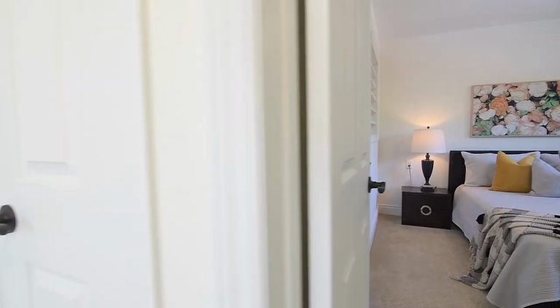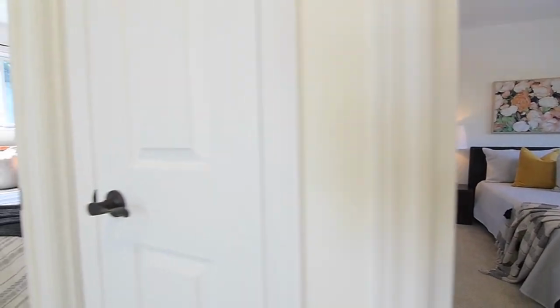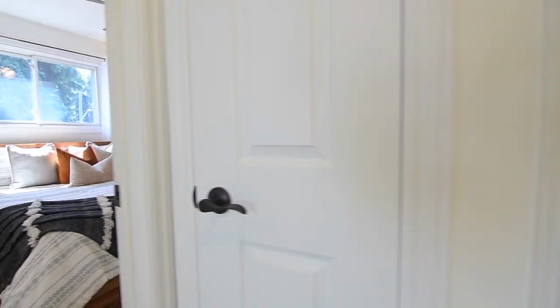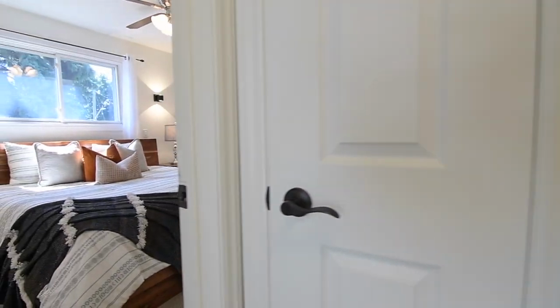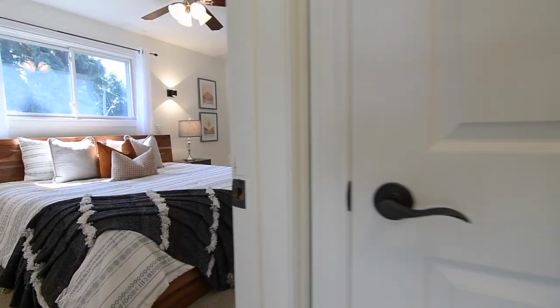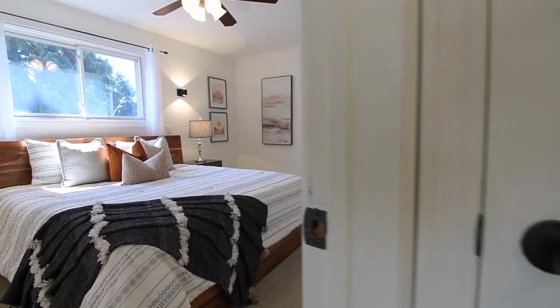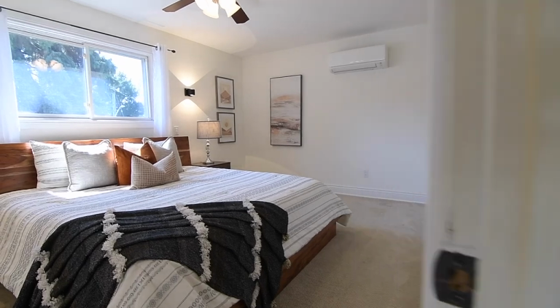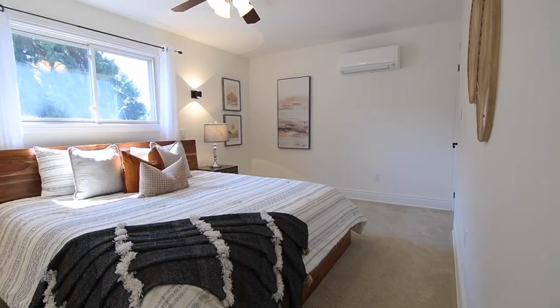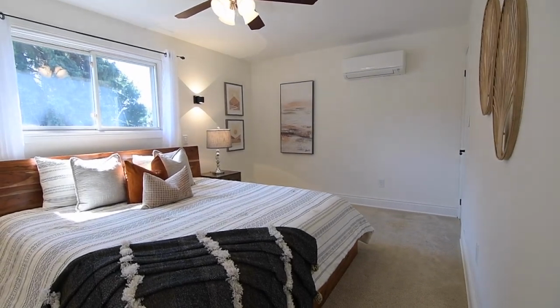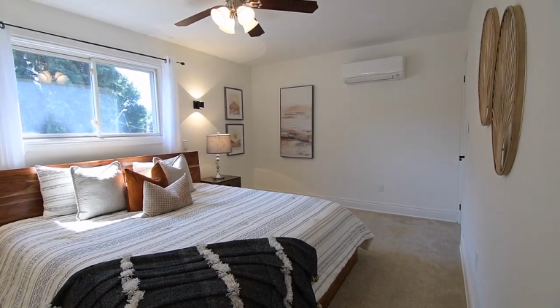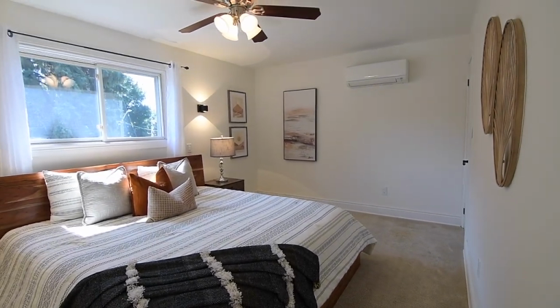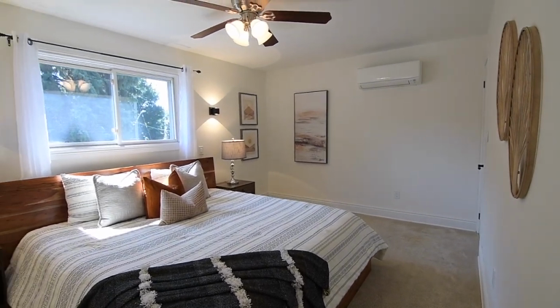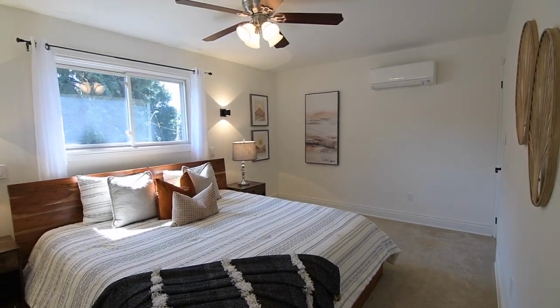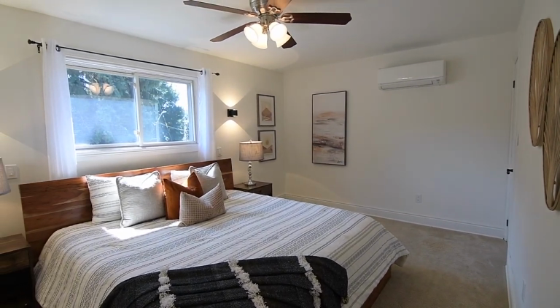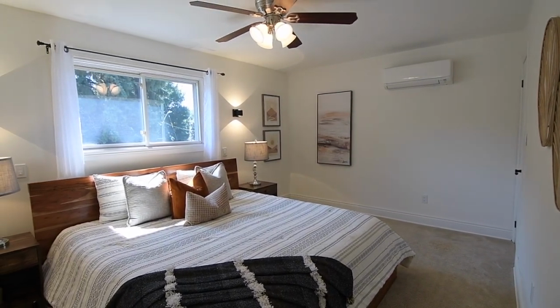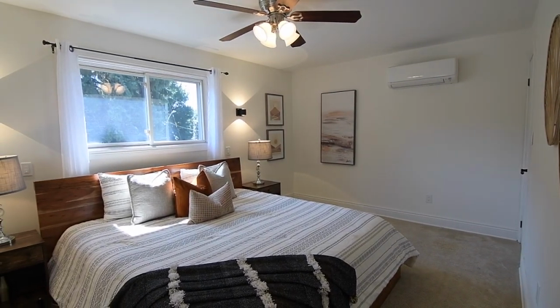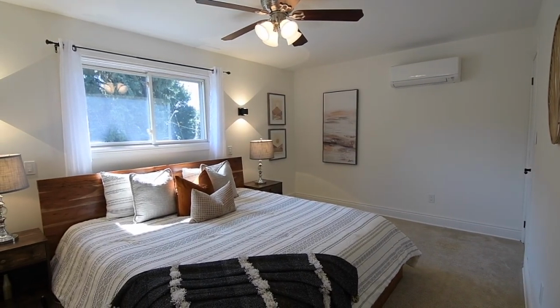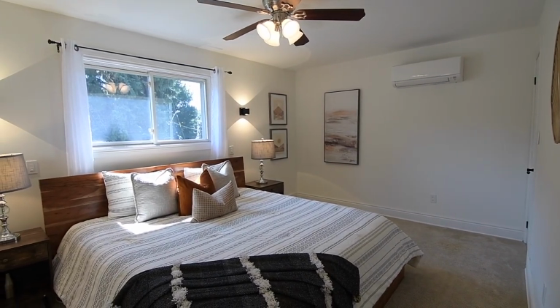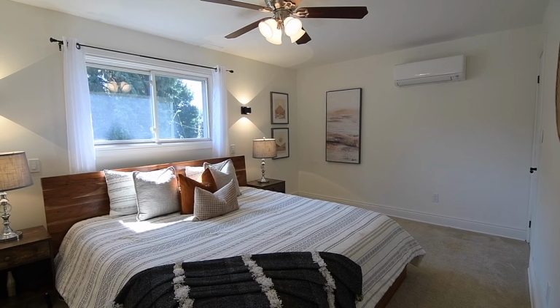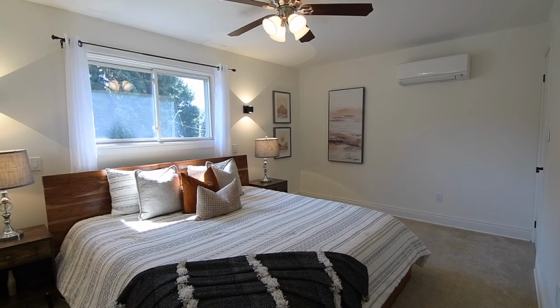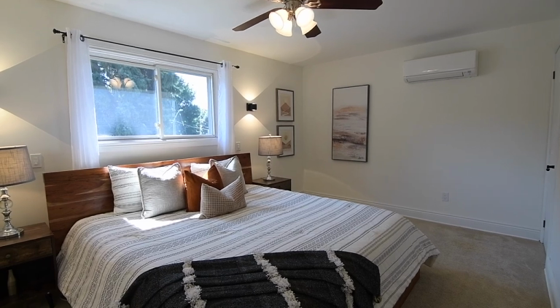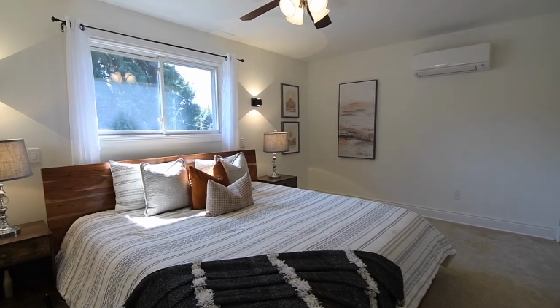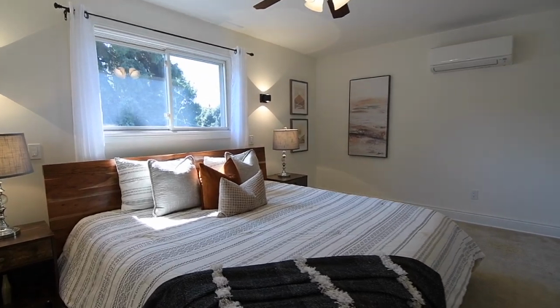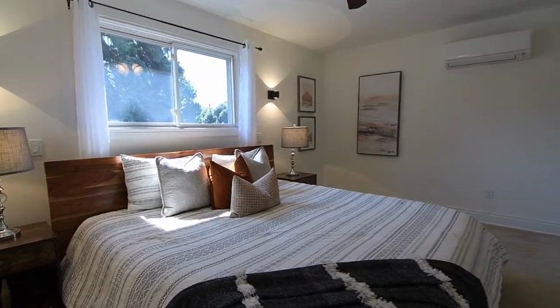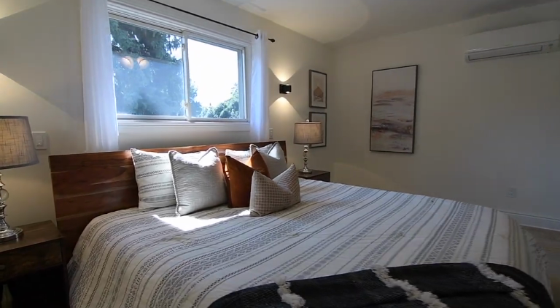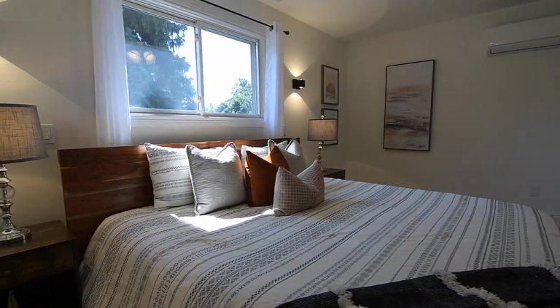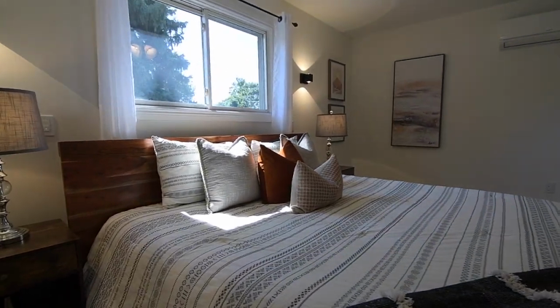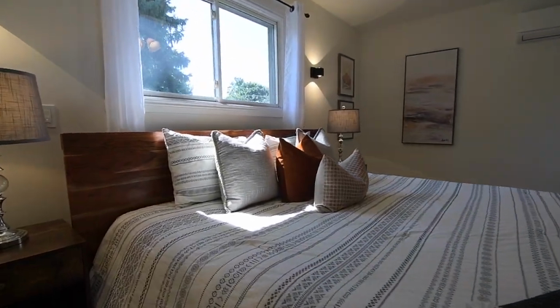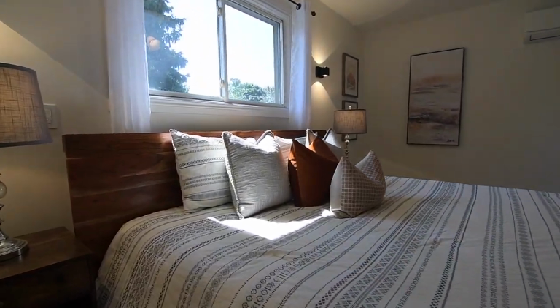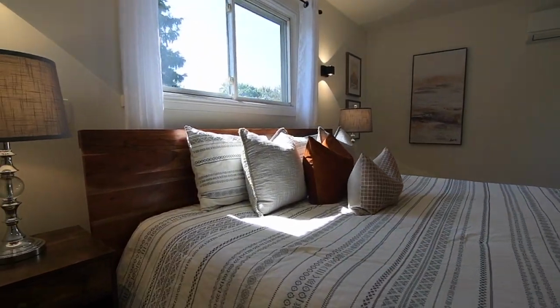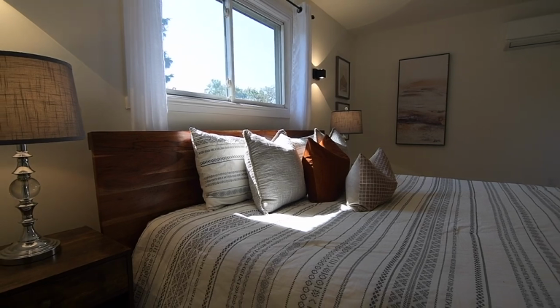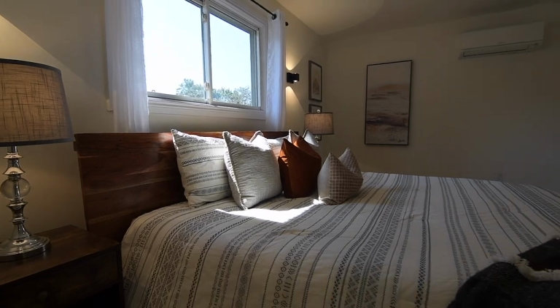With a large south-facing window, the master suite is bathed in warm natural light. The bedroom features a ceiling fan, bedside wall sconces, space for a sitting area, and a double-size closet.